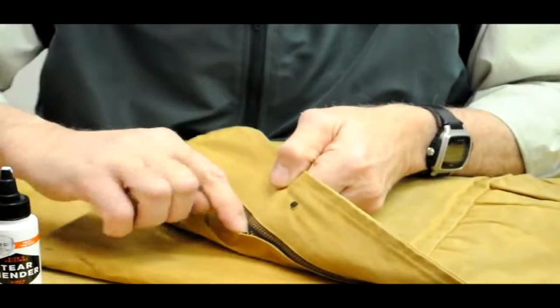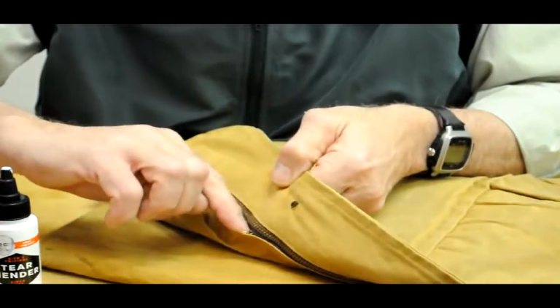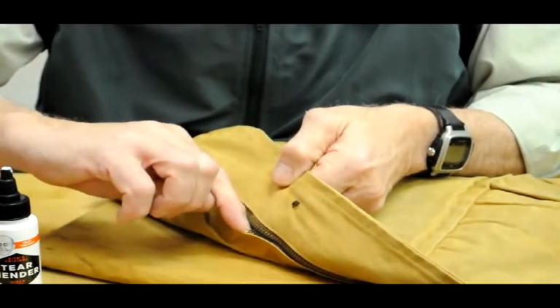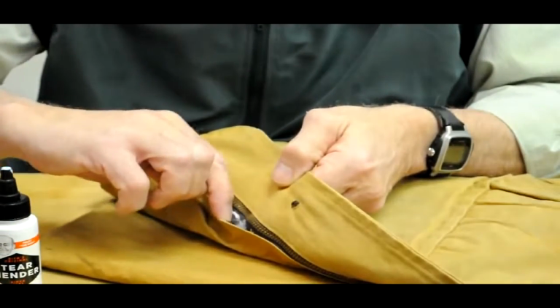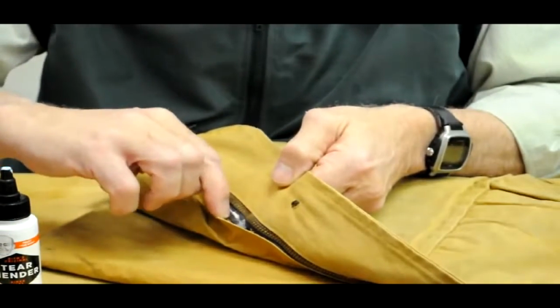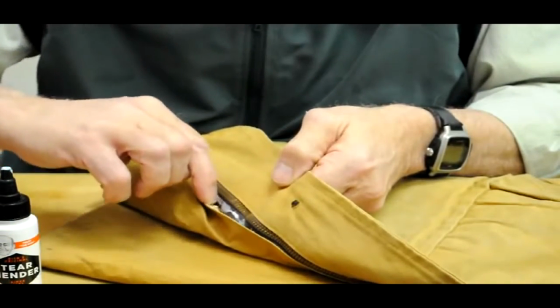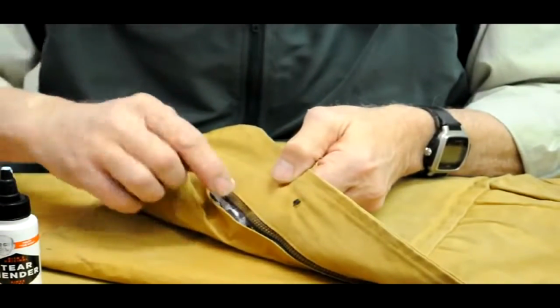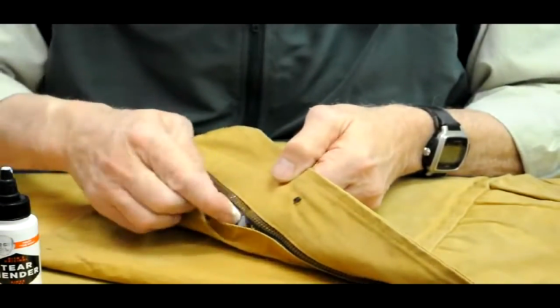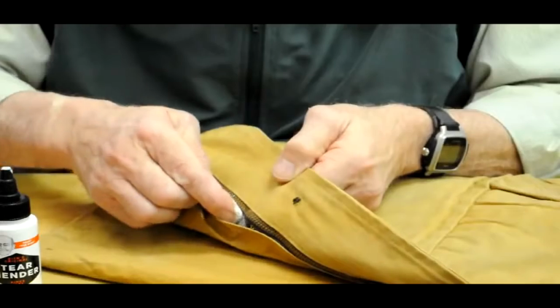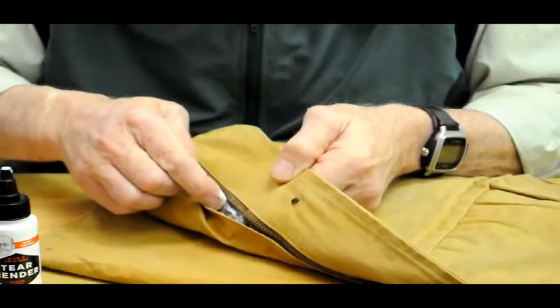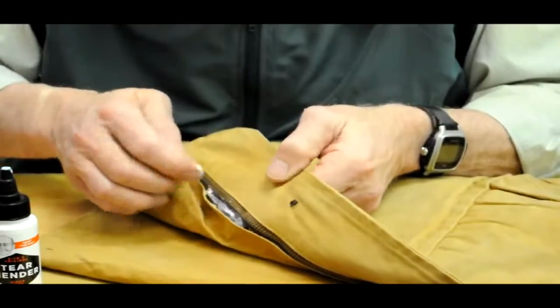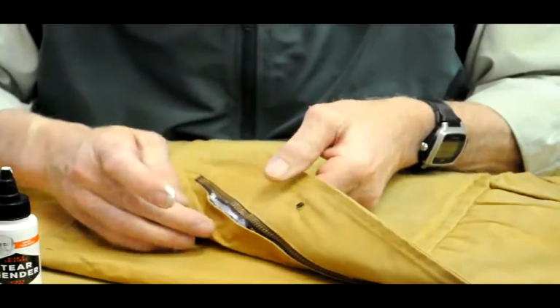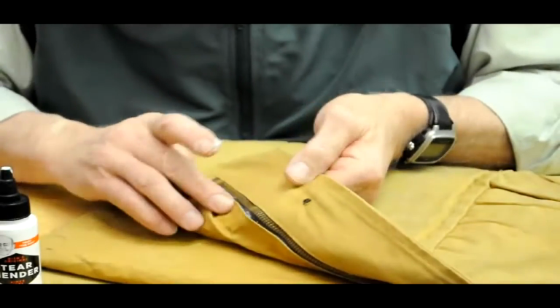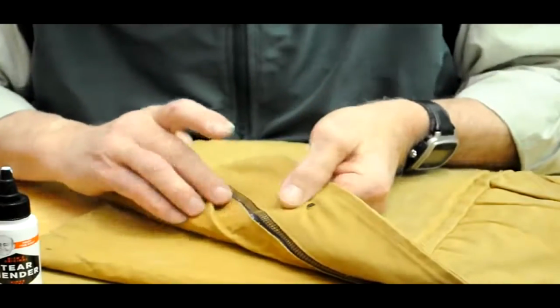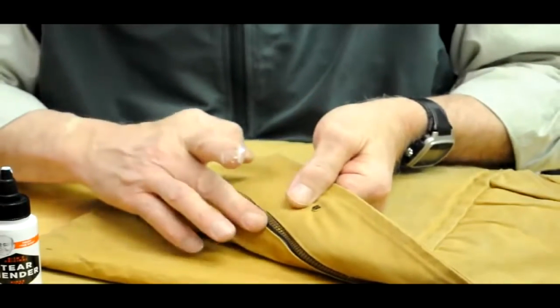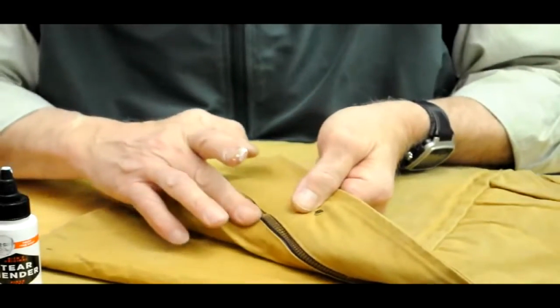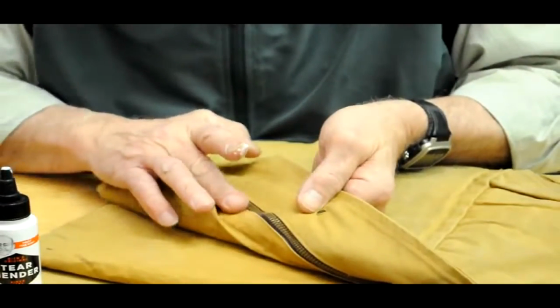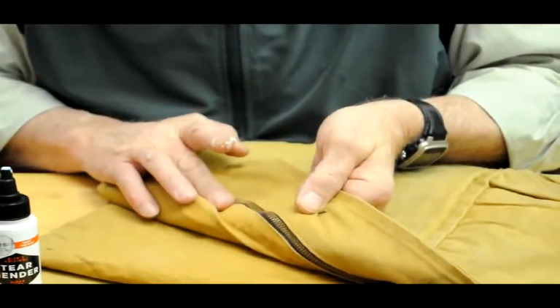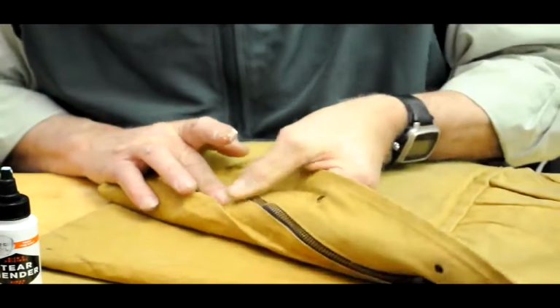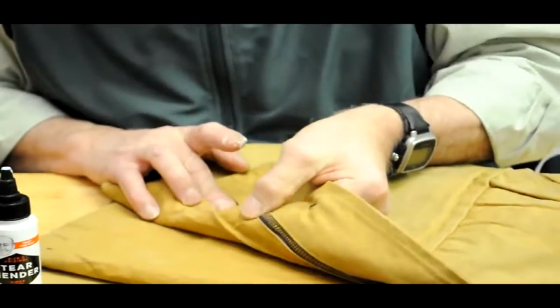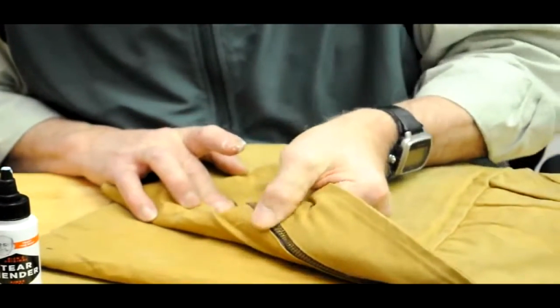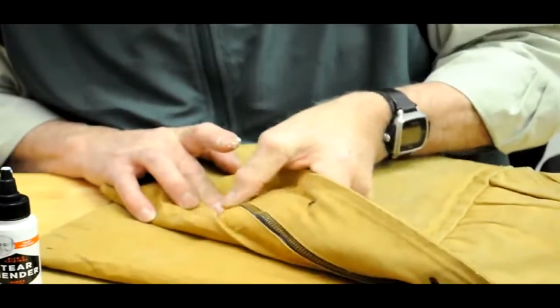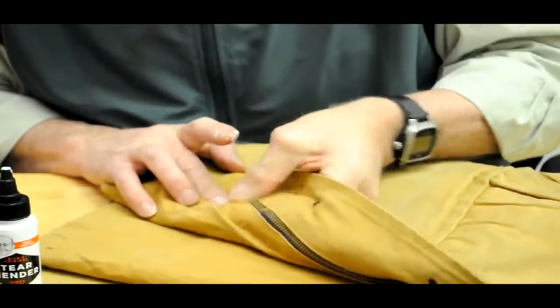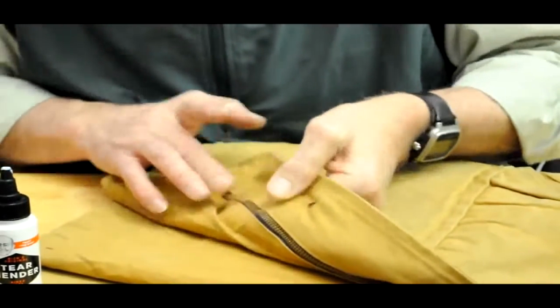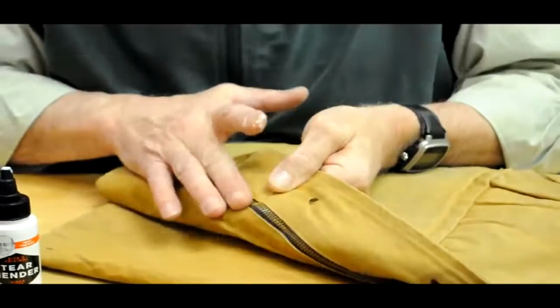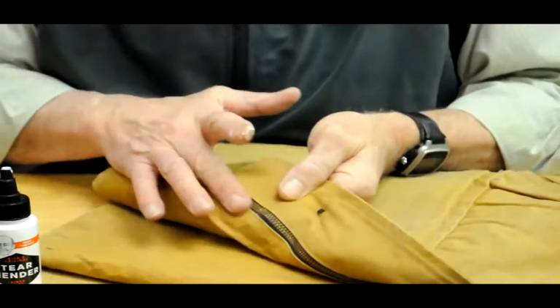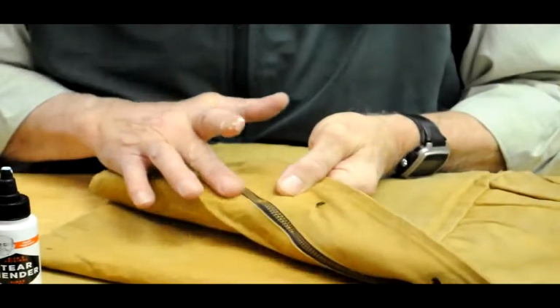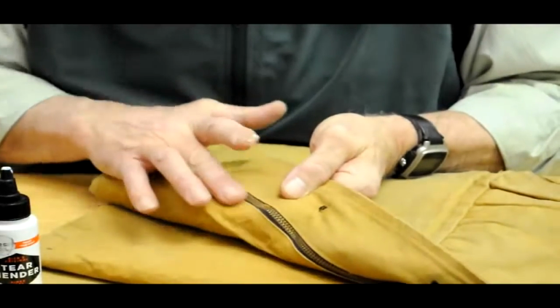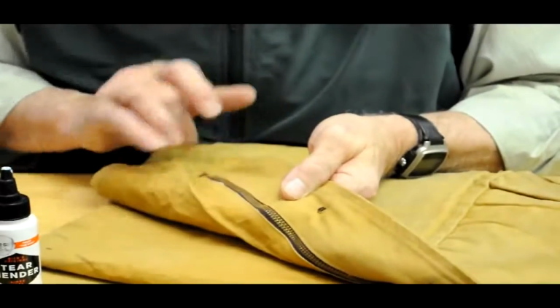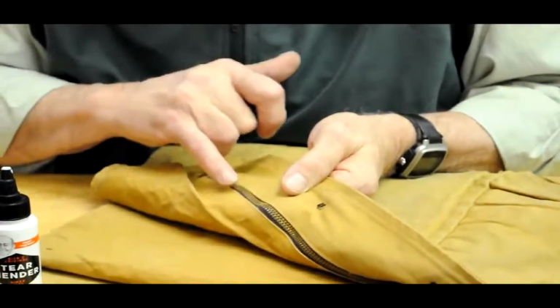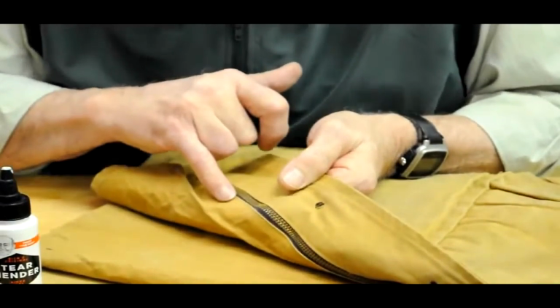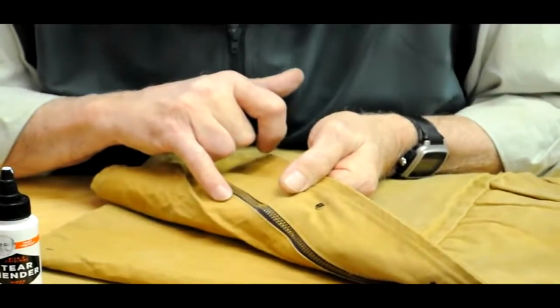Spread it a little bit with your finger to get a nice even coating across all of the zipper and all the coat lining, then press it together, and the work is done.